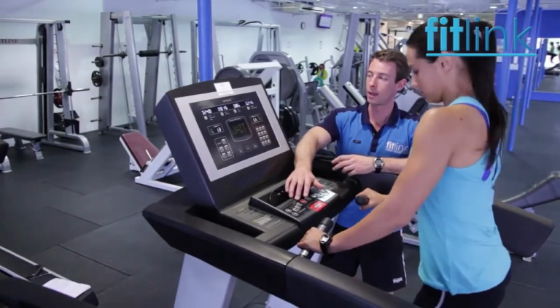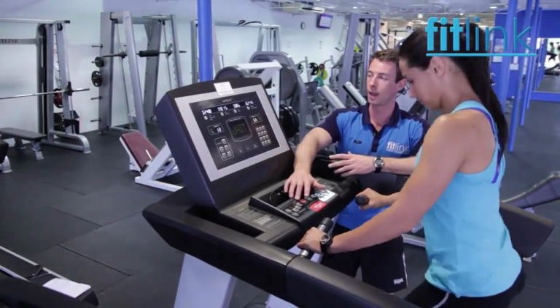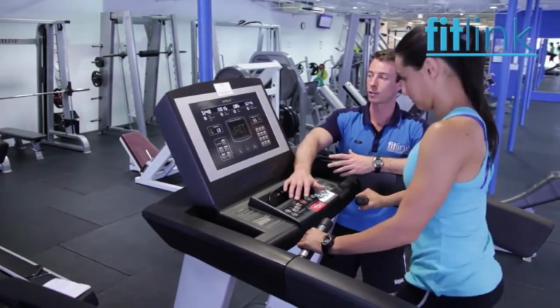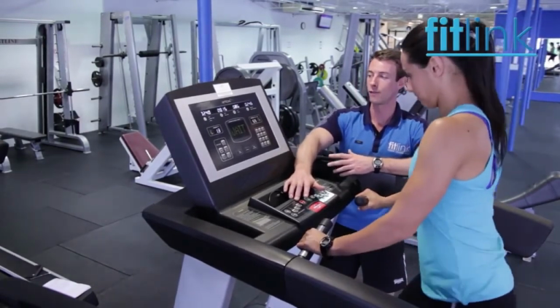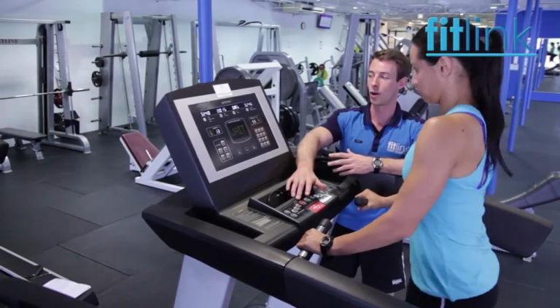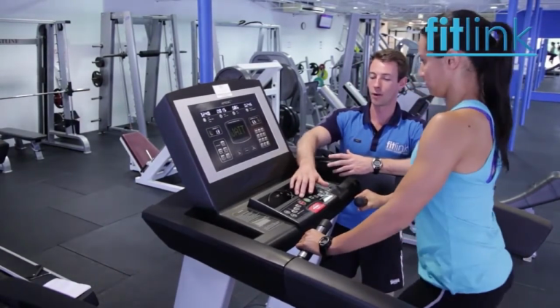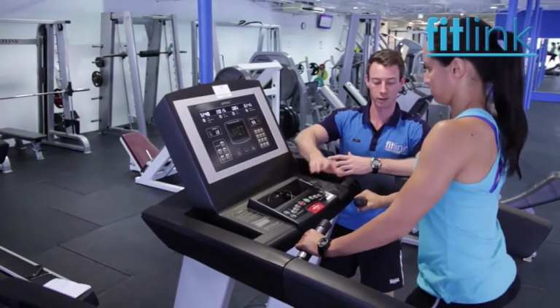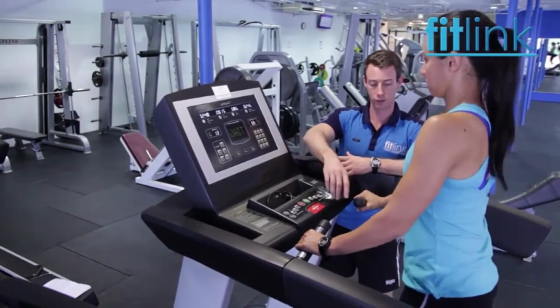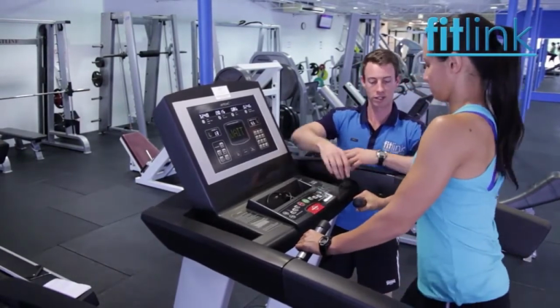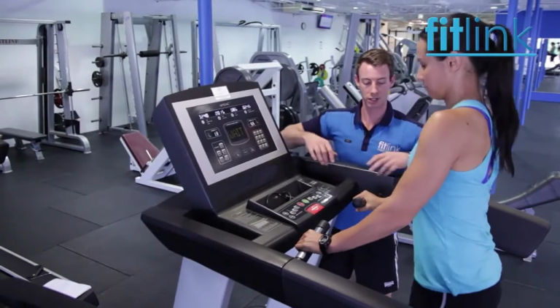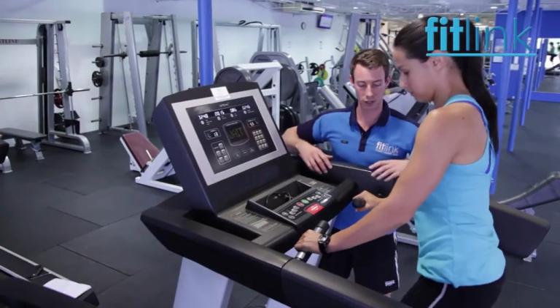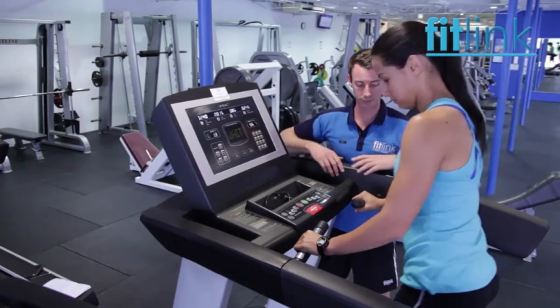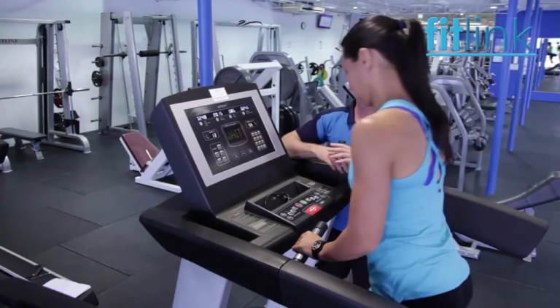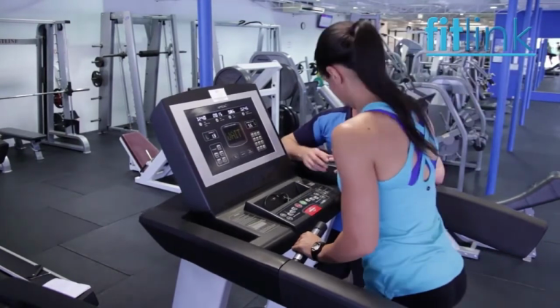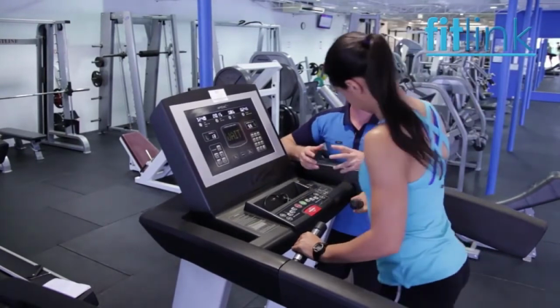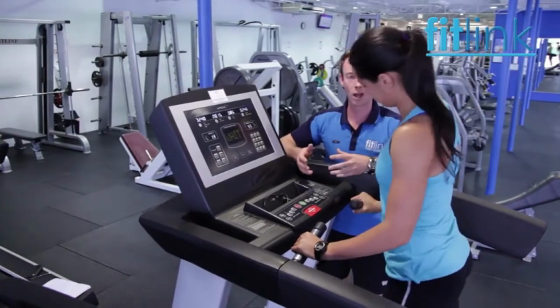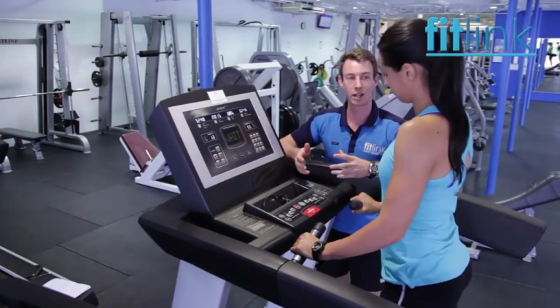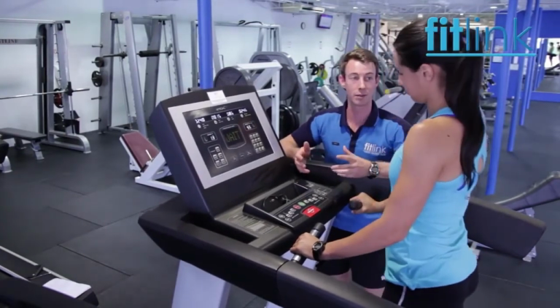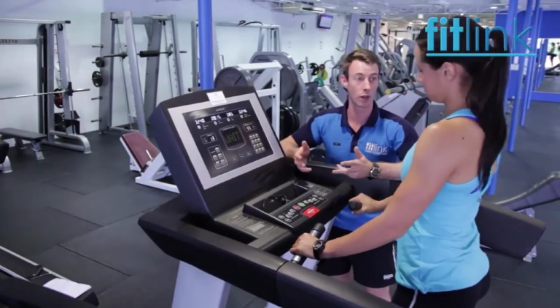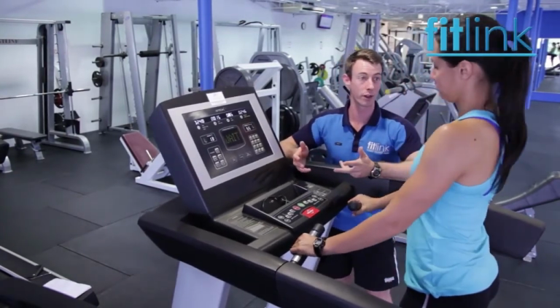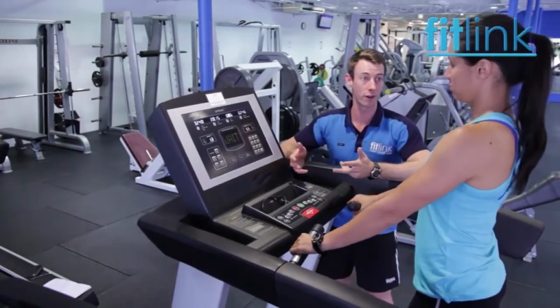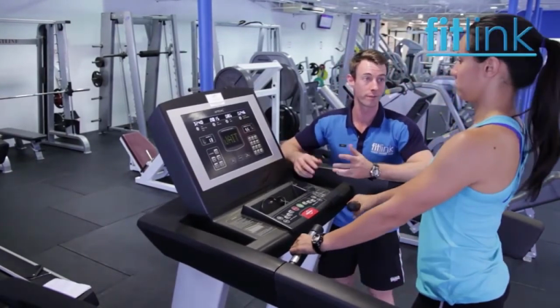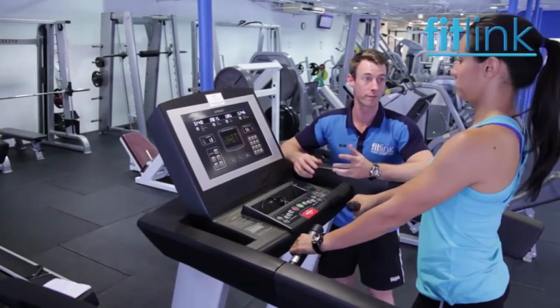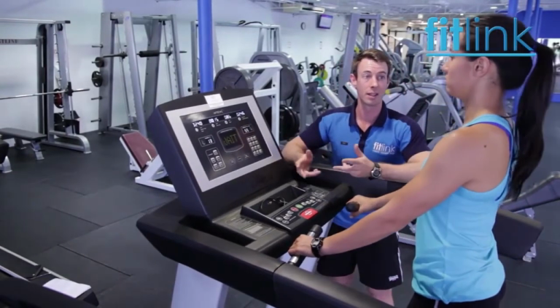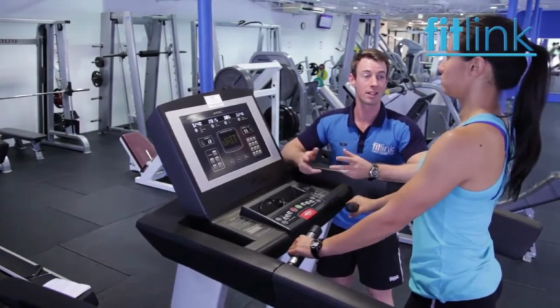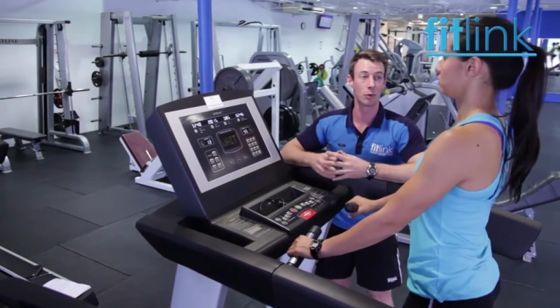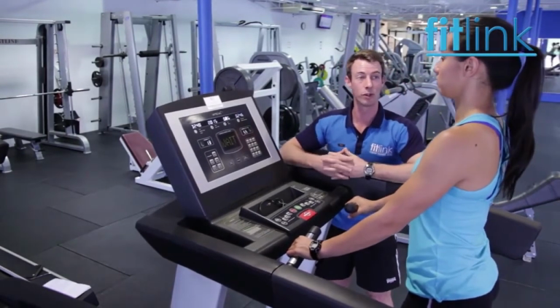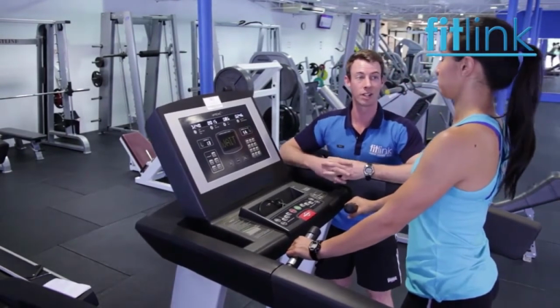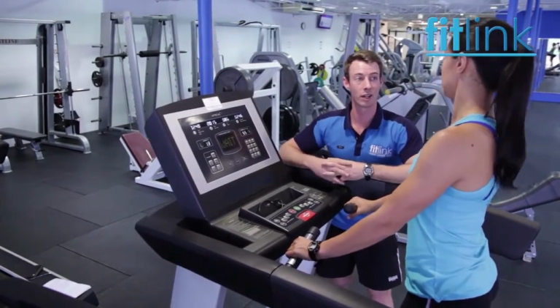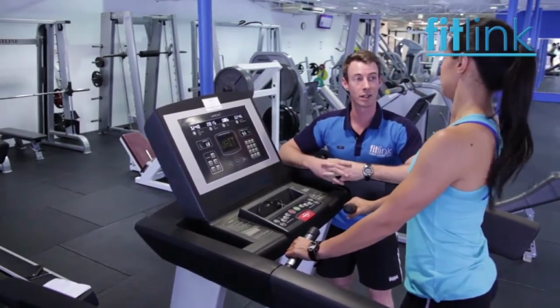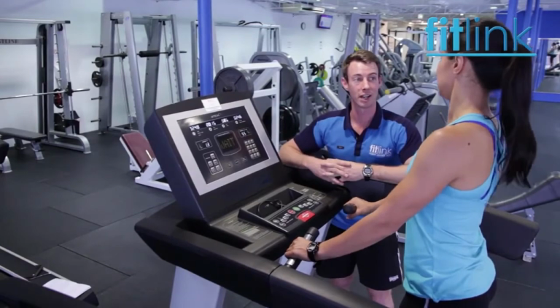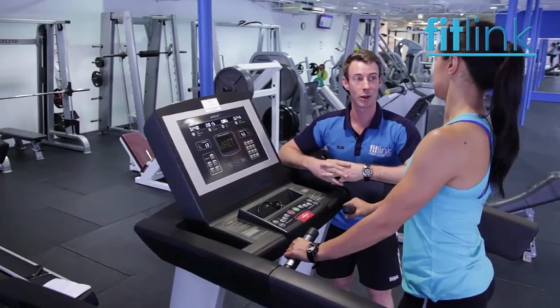It looks like your final heart rate — if you just want to step to the side — looks like your final heart rate came to 135. That's the number we'll use in our equation.